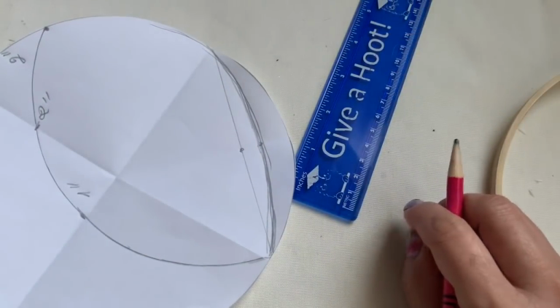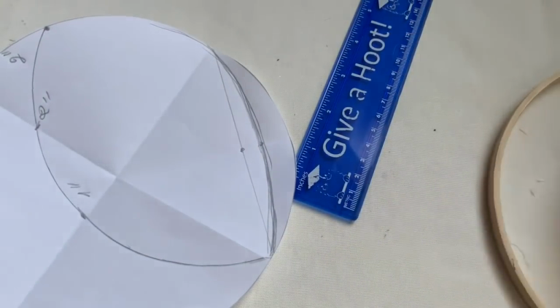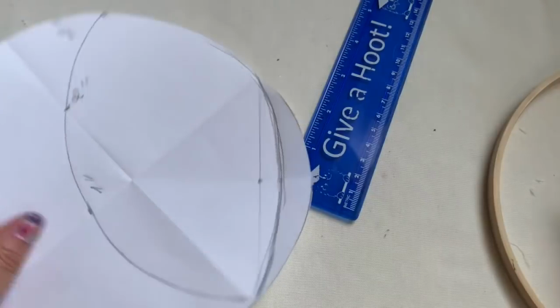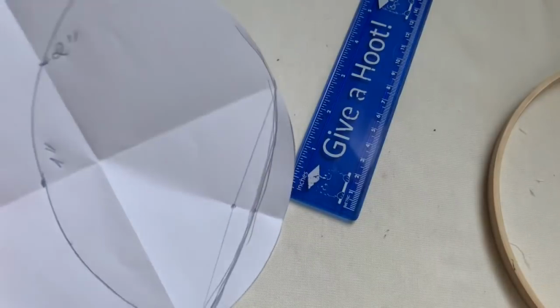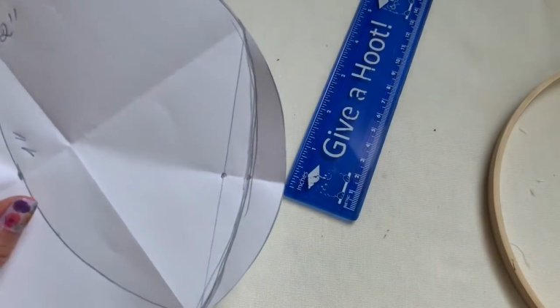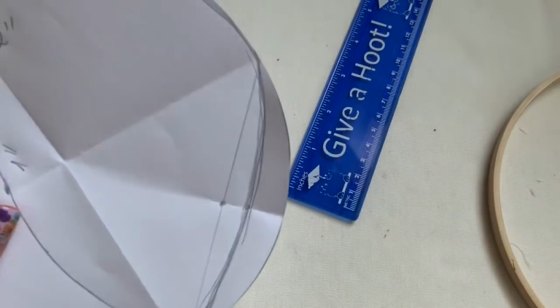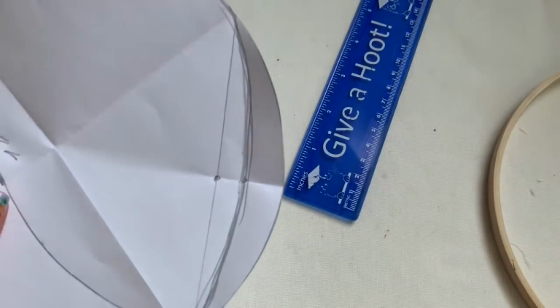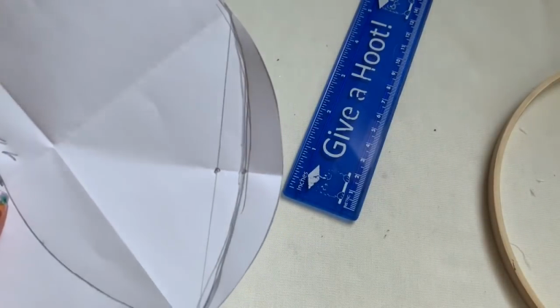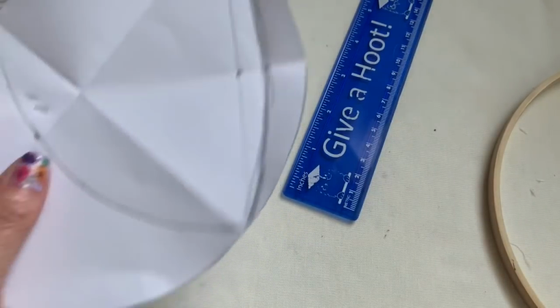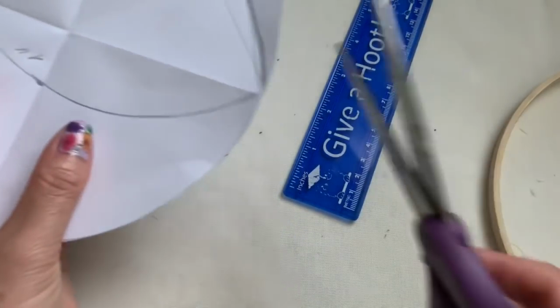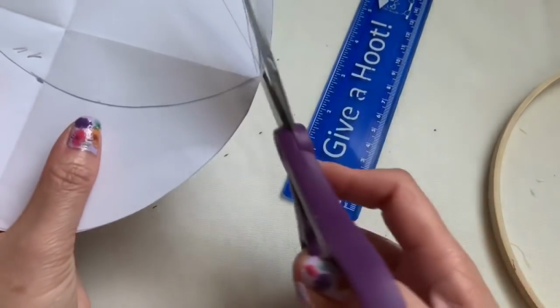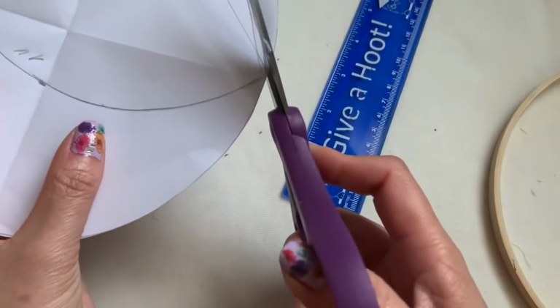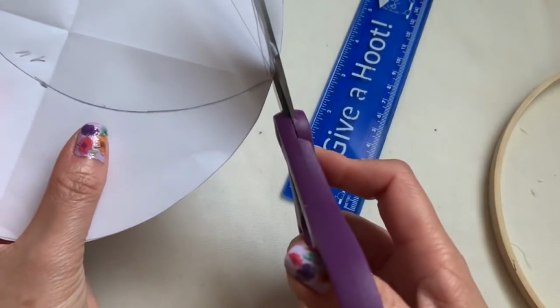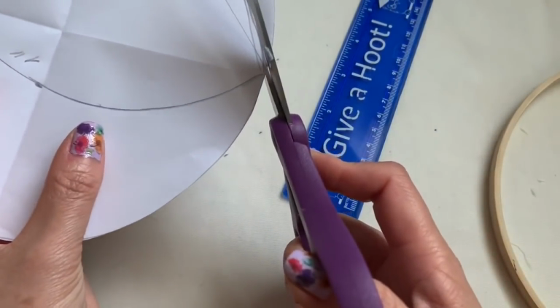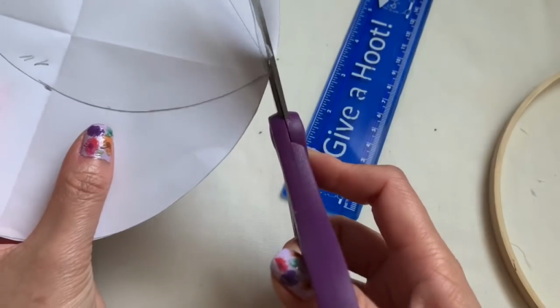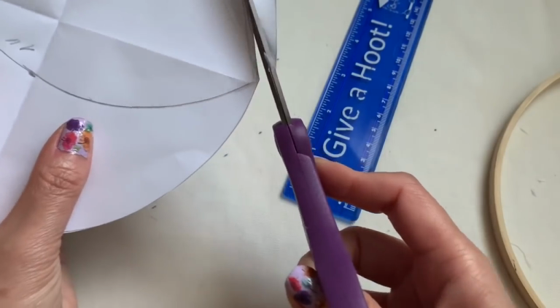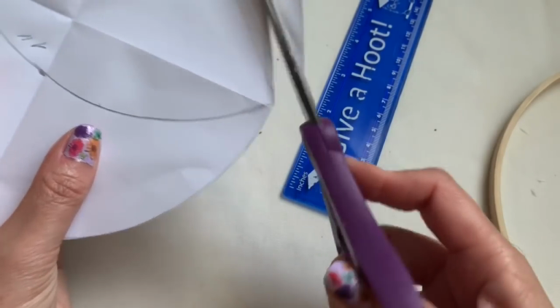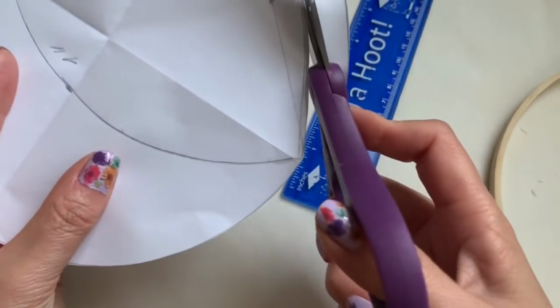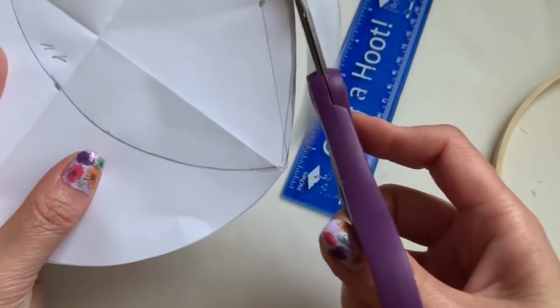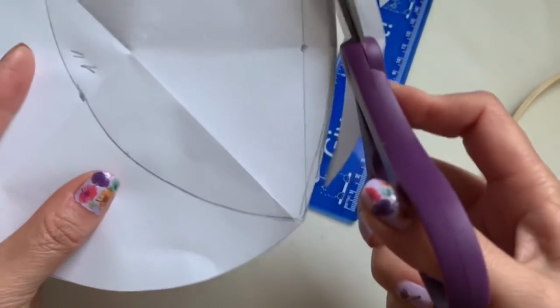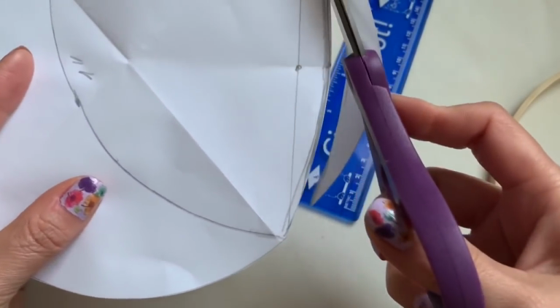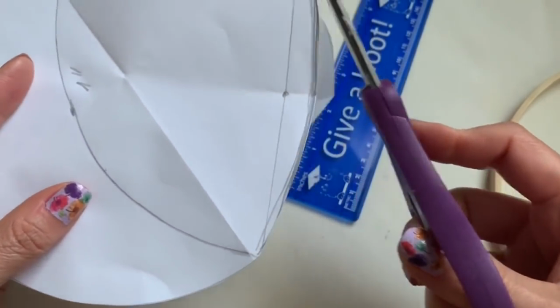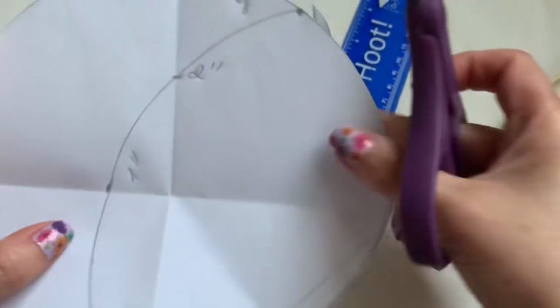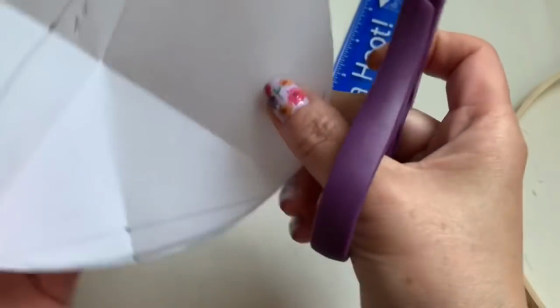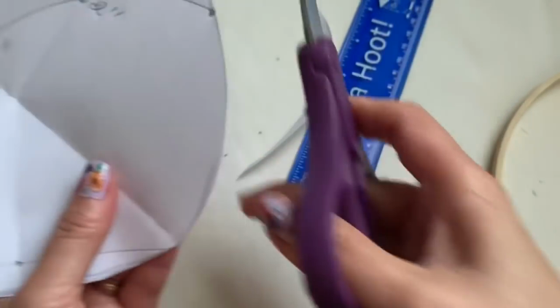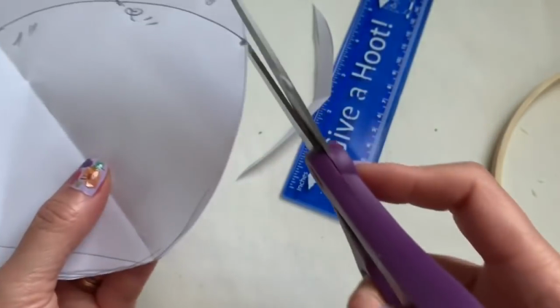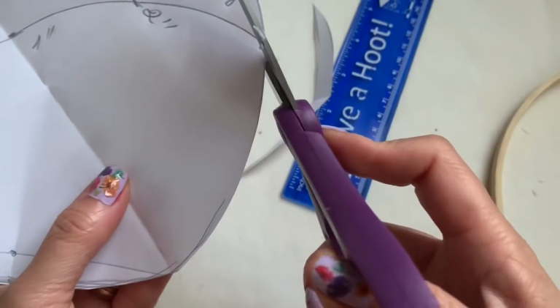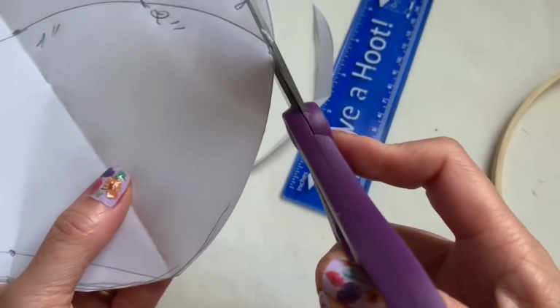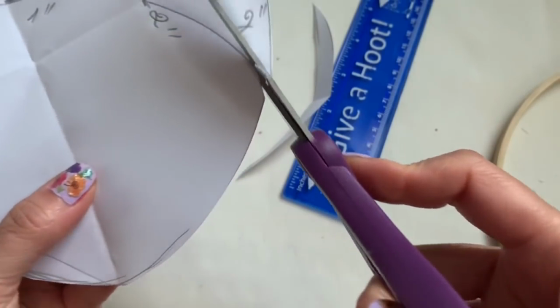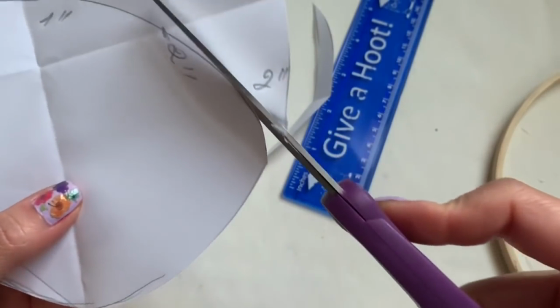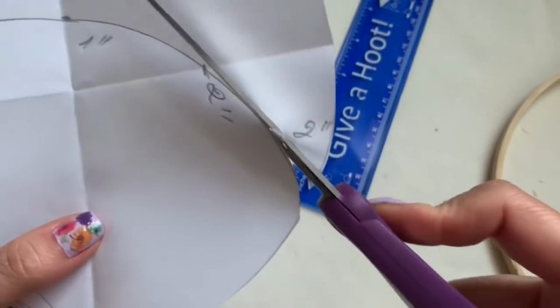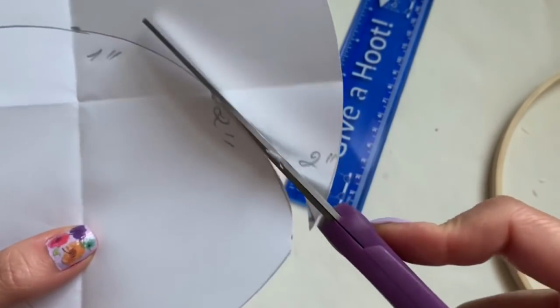Very simple. Now I'm going to cut this. Just like that.